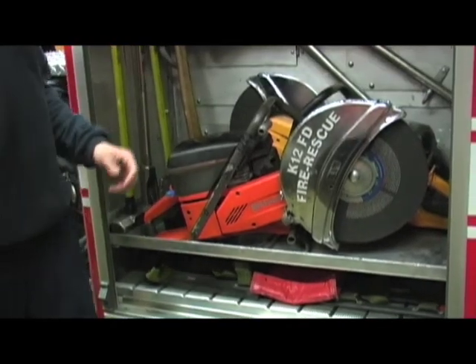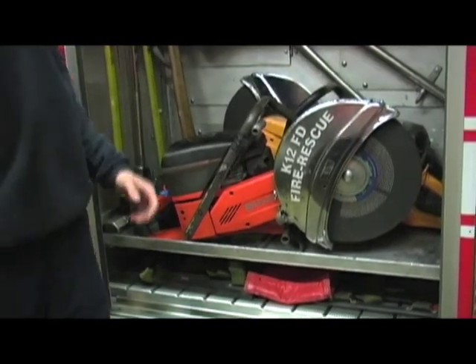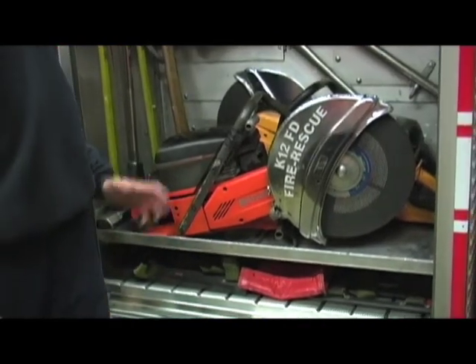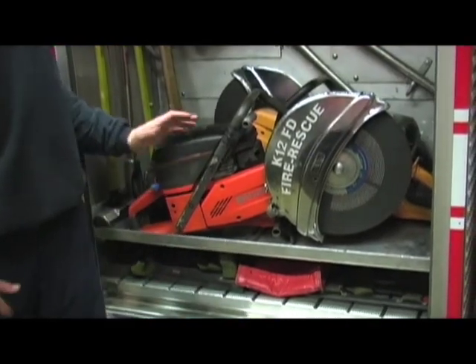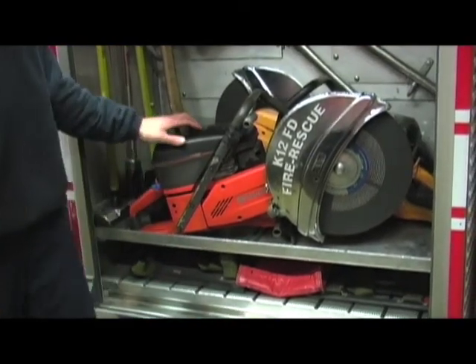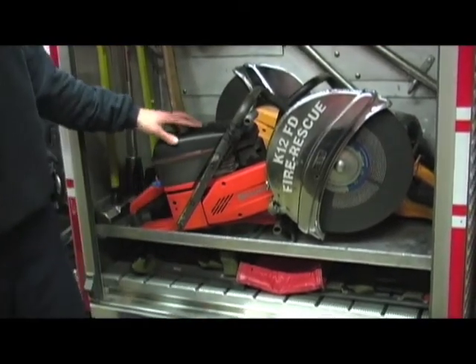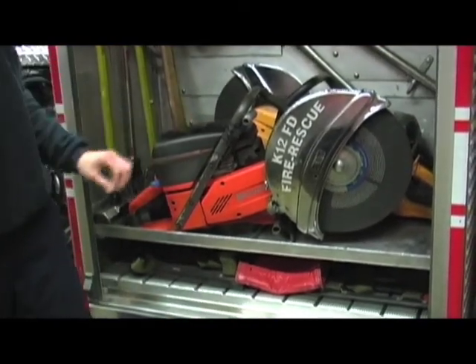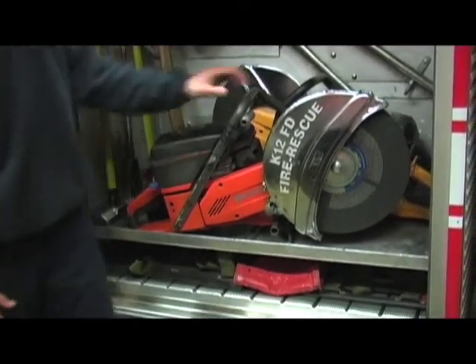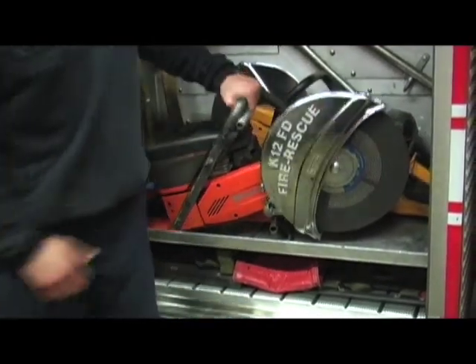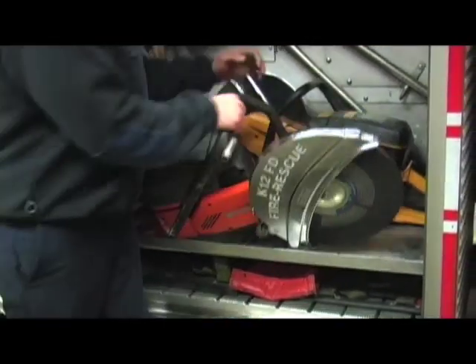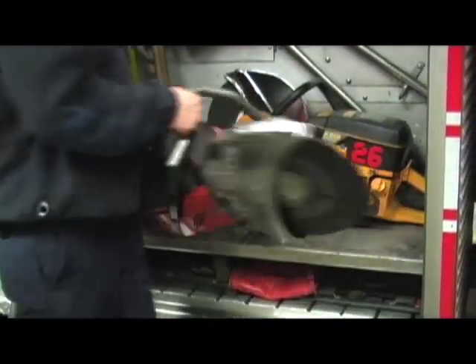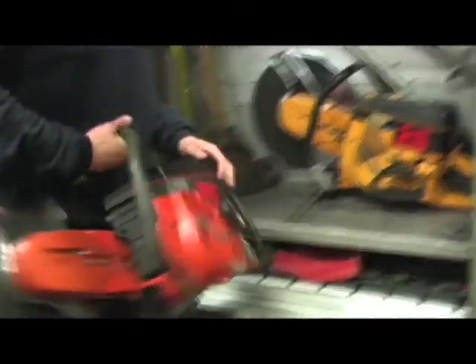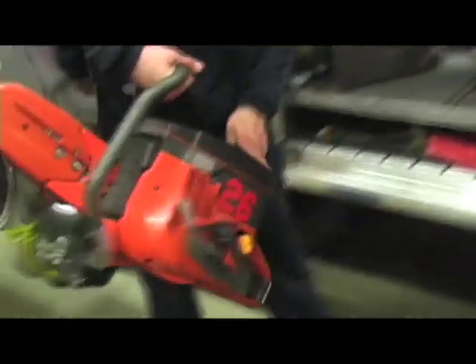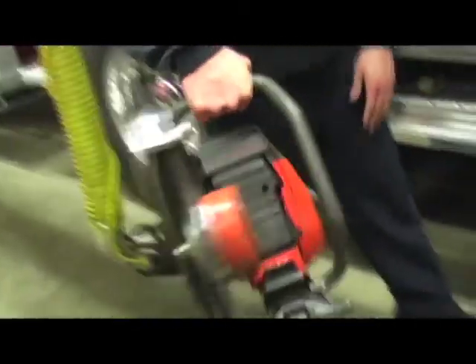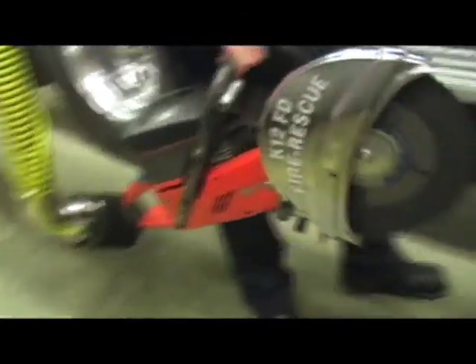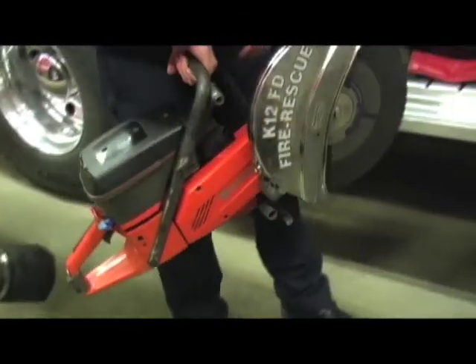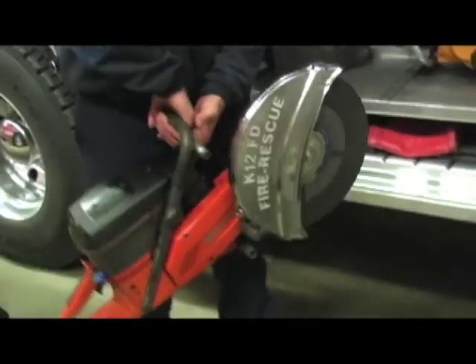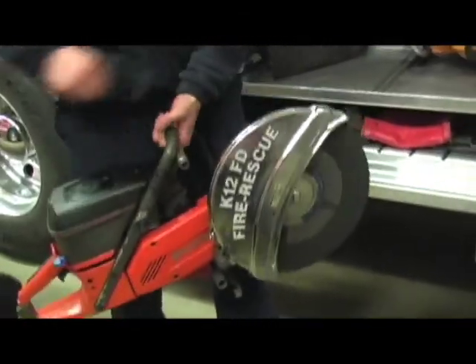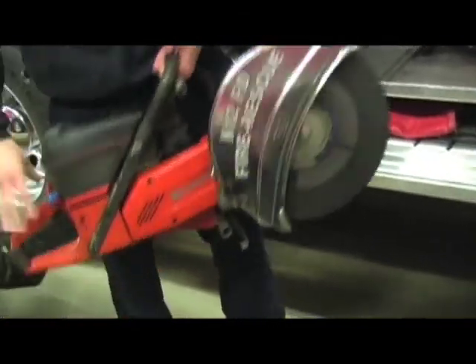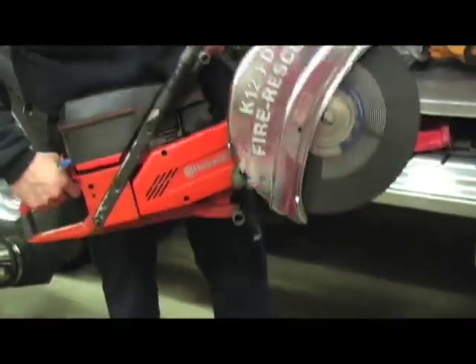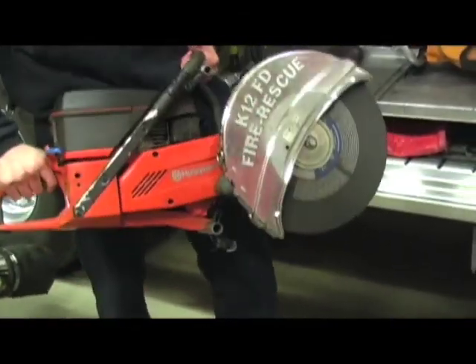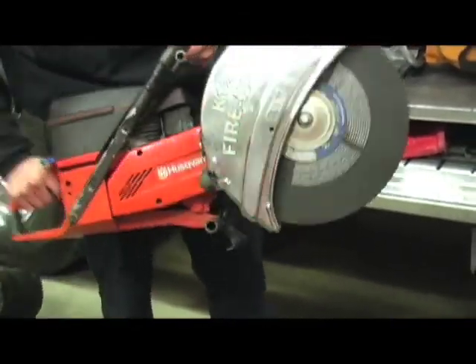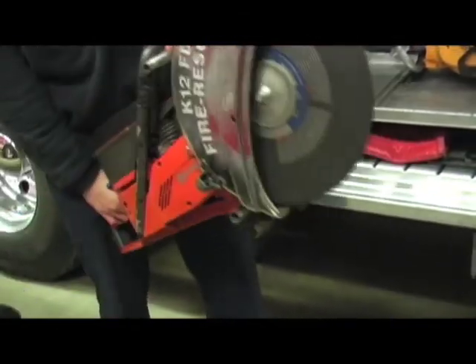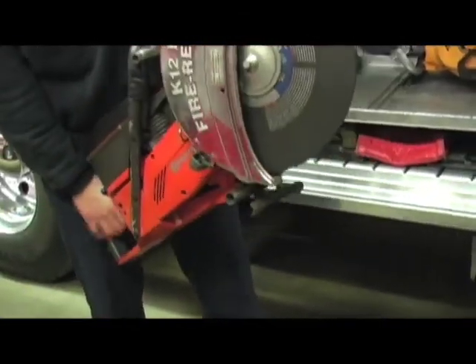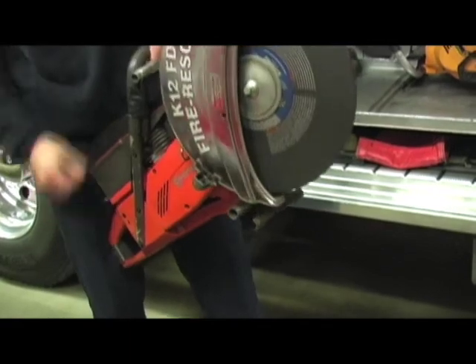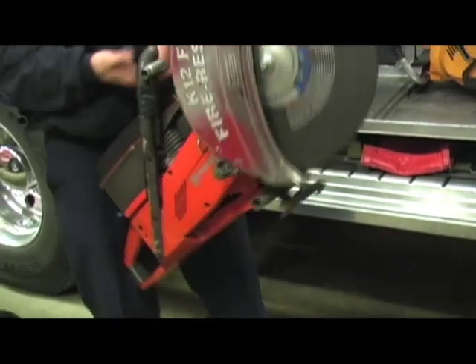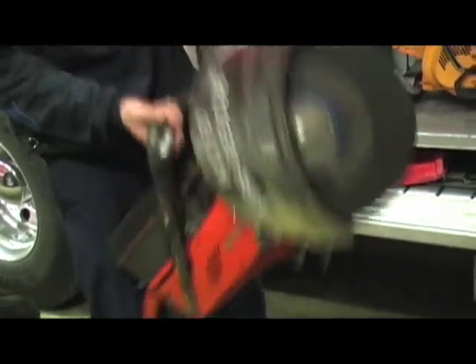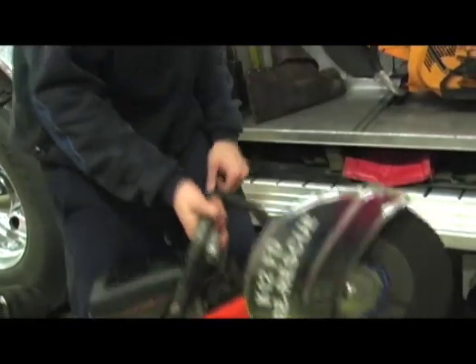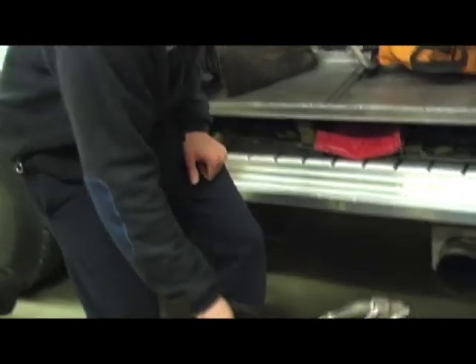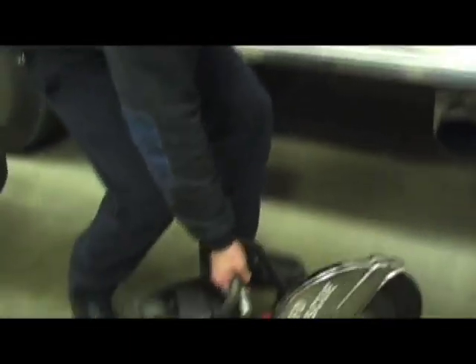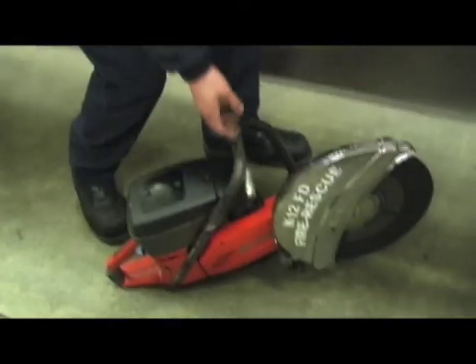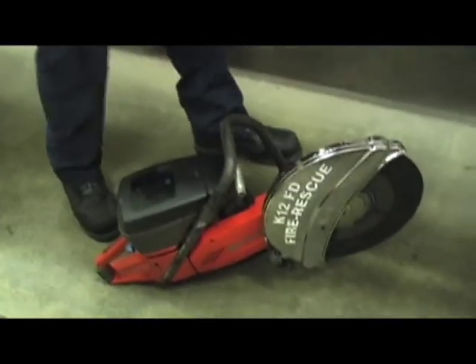Other responsibilities include forcible entry. These are called rotary saws. We have blades to cut metal, wood, lexan, and building materials like brick, stone, and masonry.